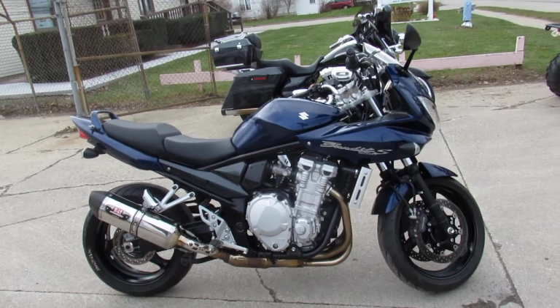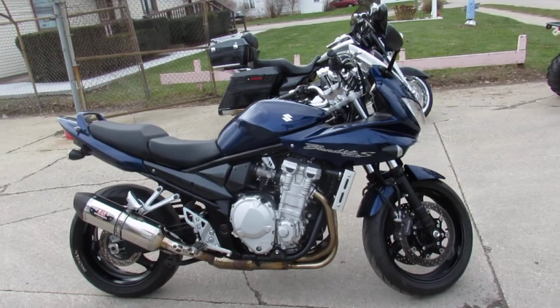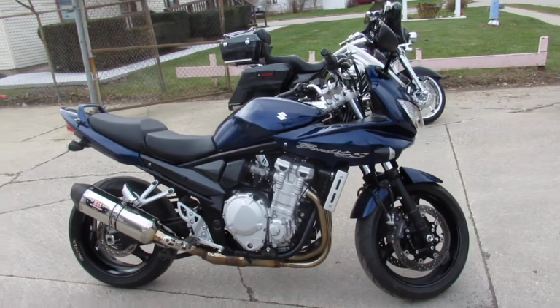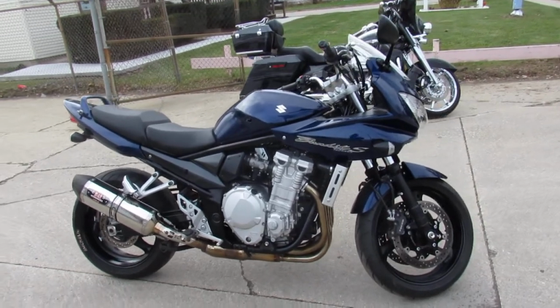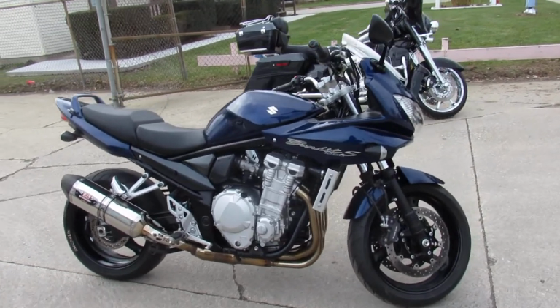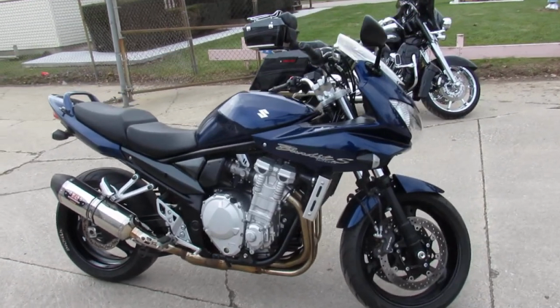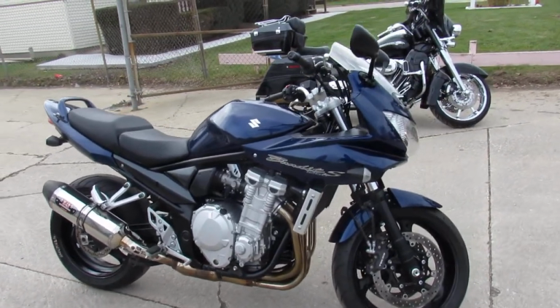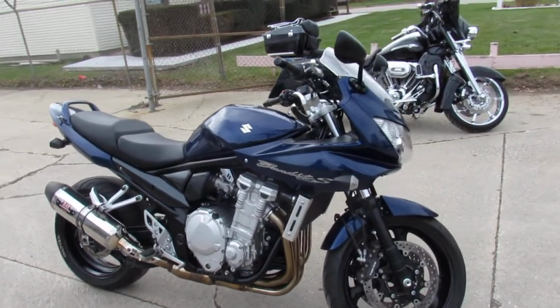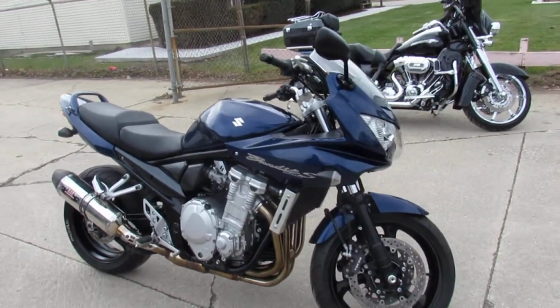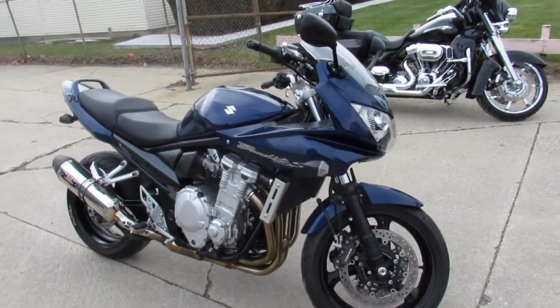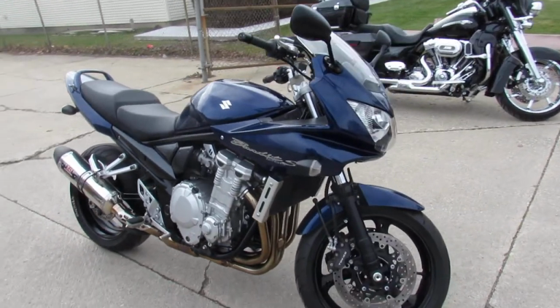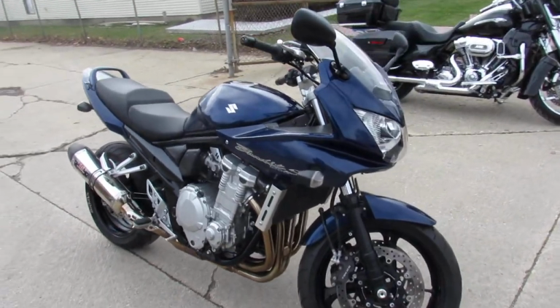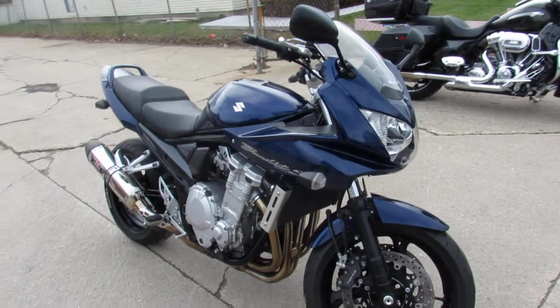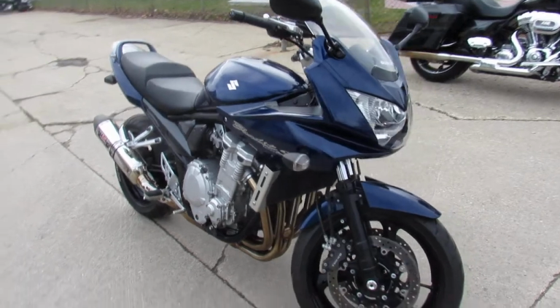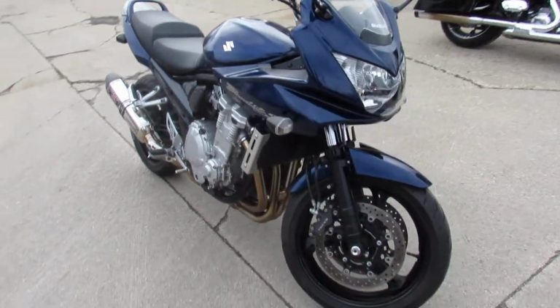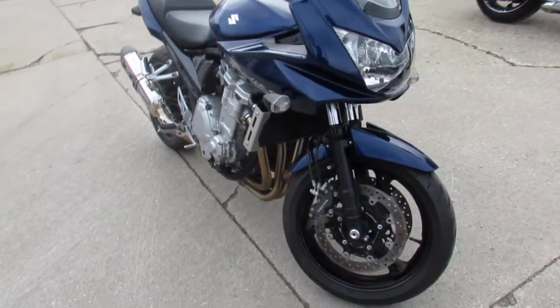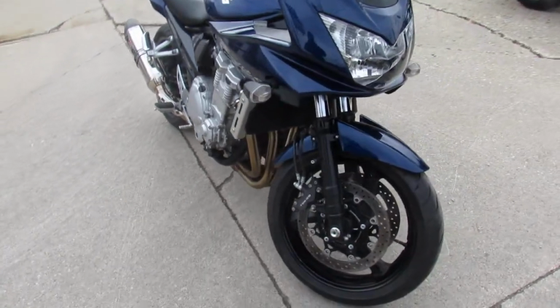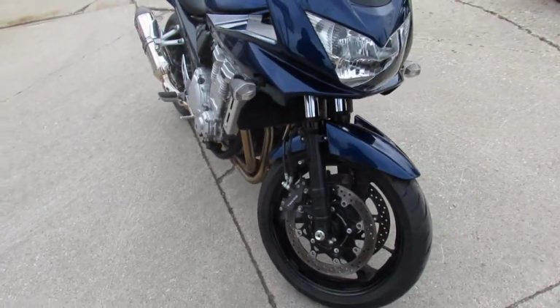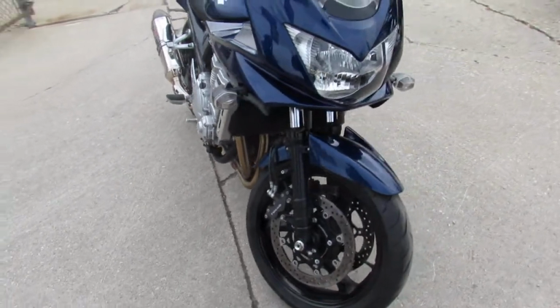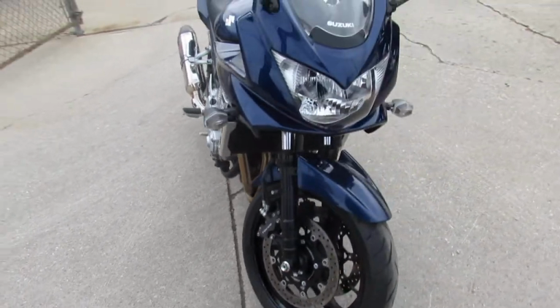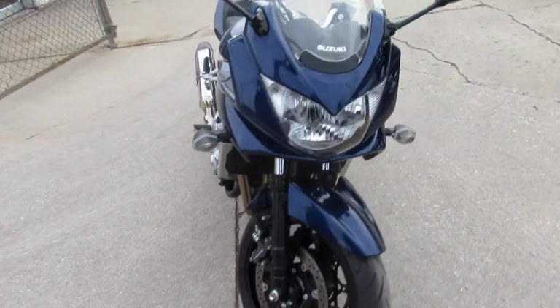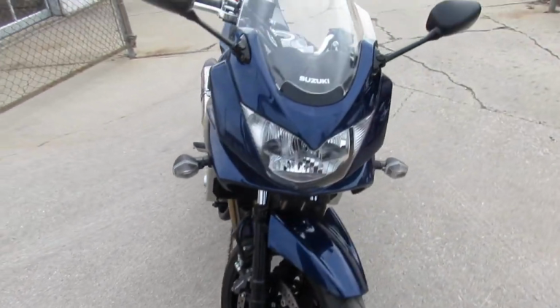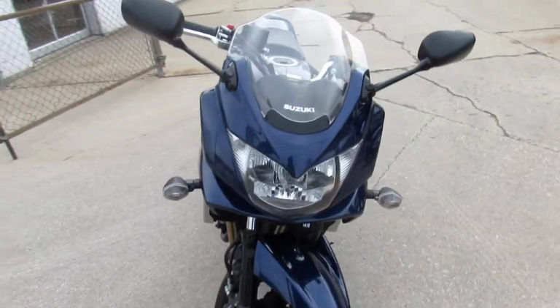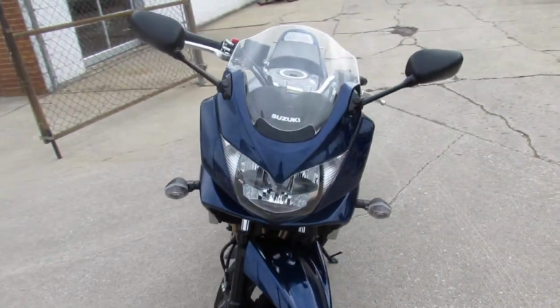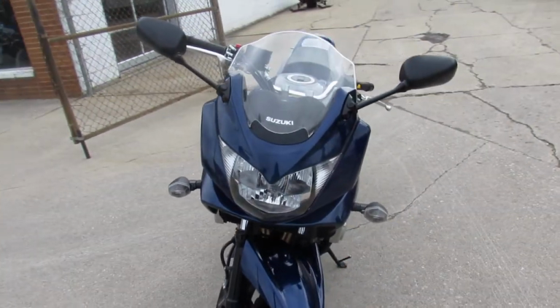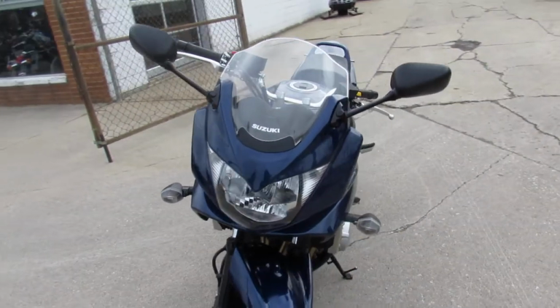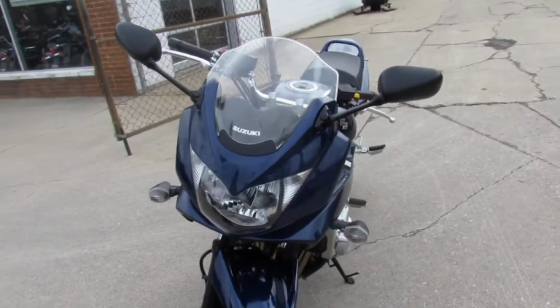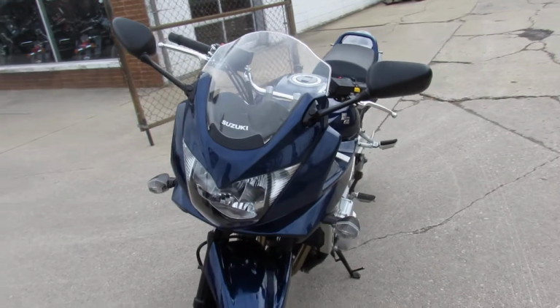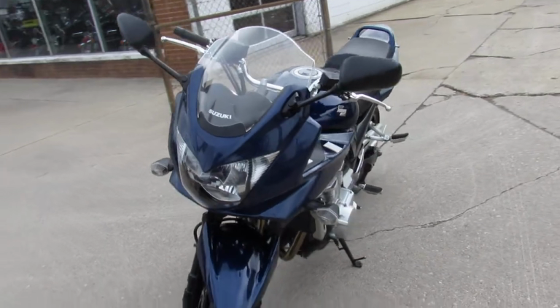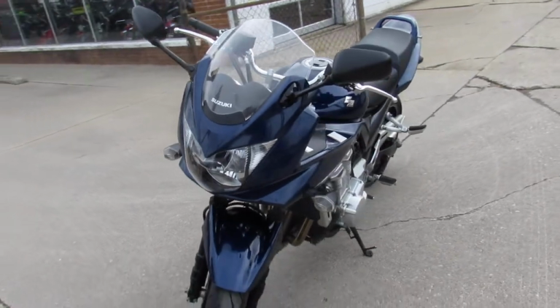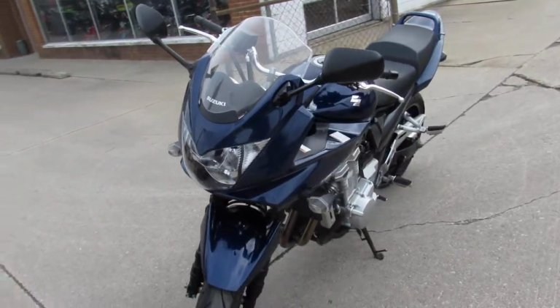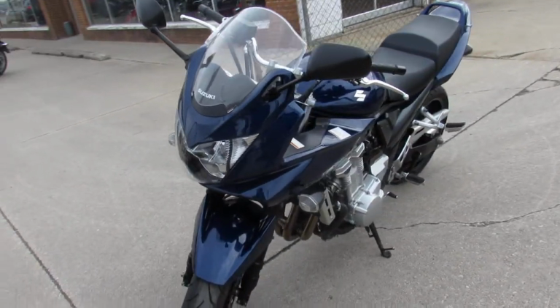Hey guys, ApprovalPowersports.com here doing some videos on the used bikes. Over 400 used bikes in the showroom to choose from. This one here is a 2009 Suzuki Bandit 1200.